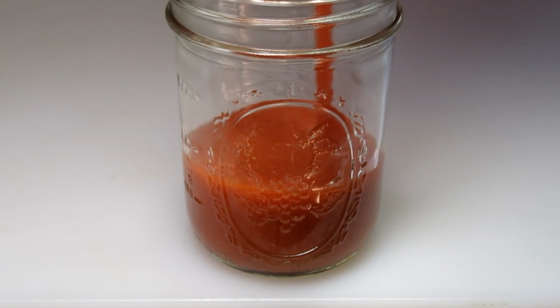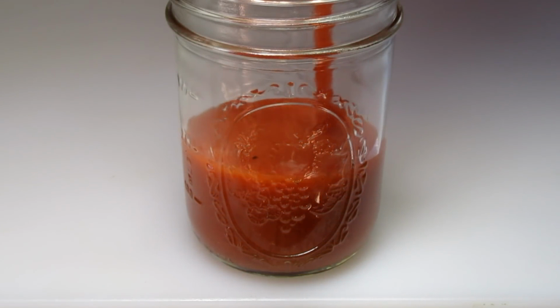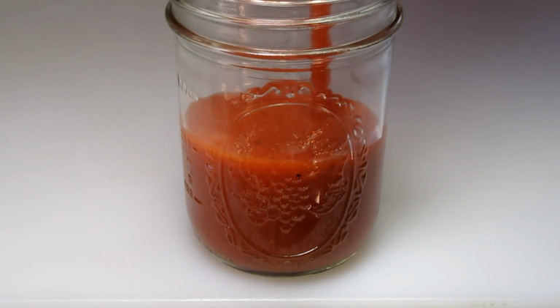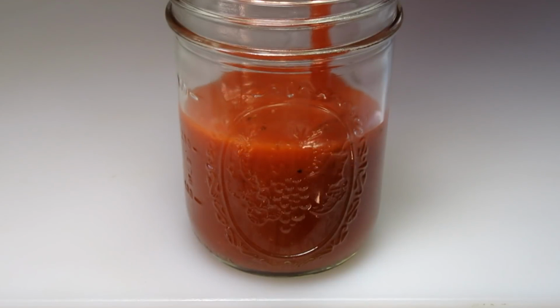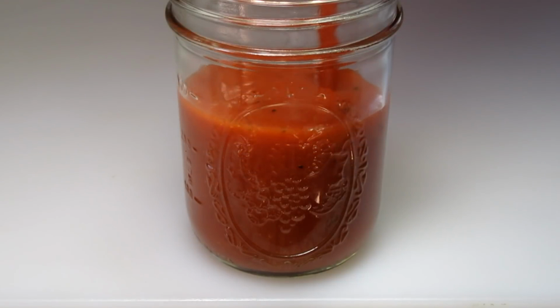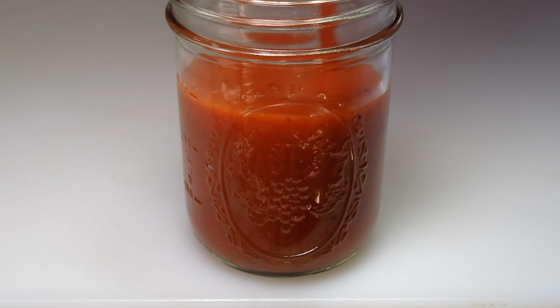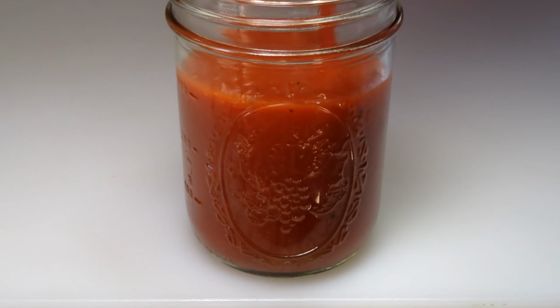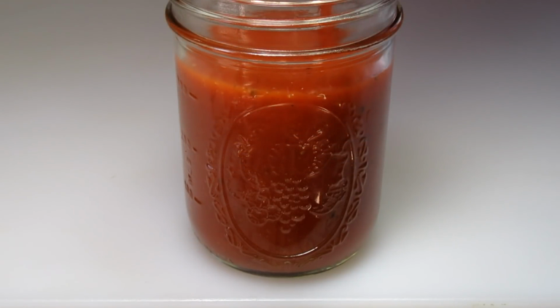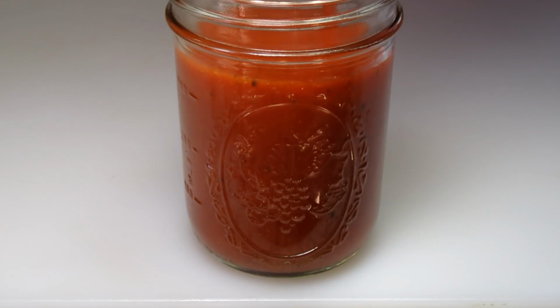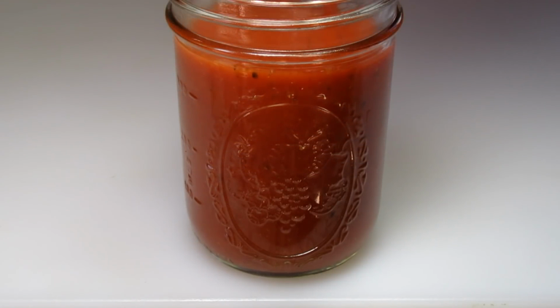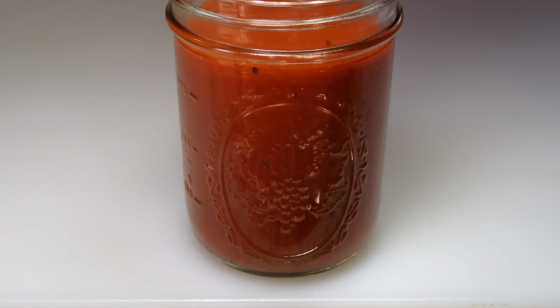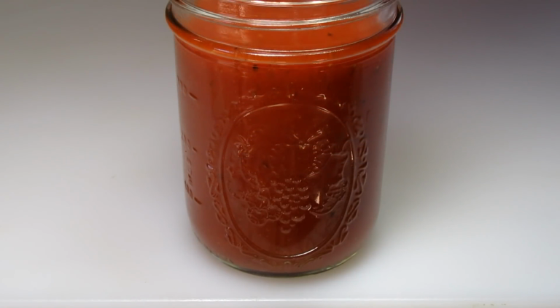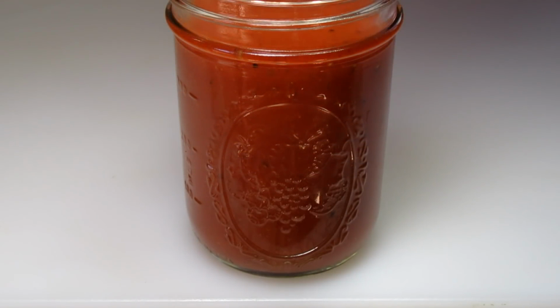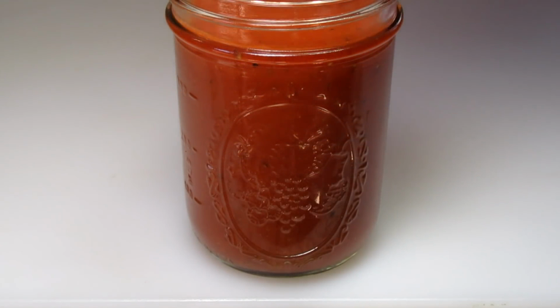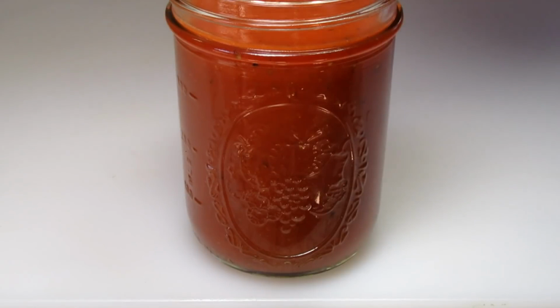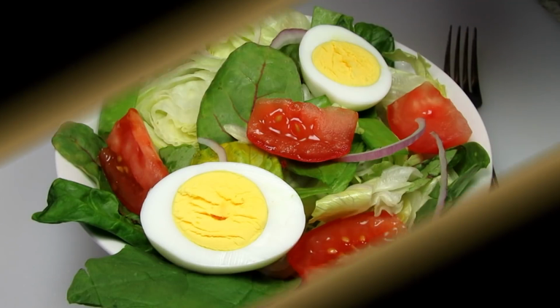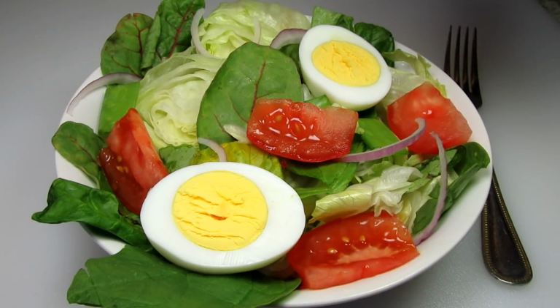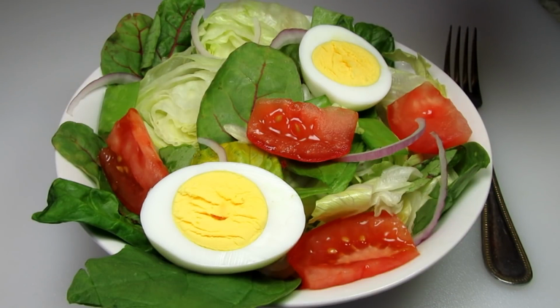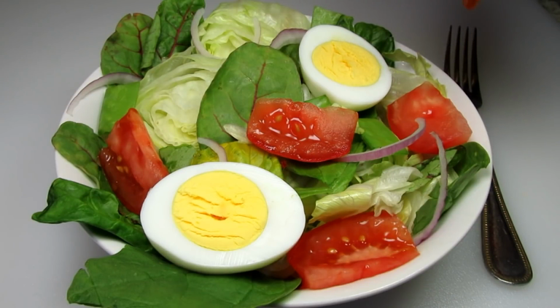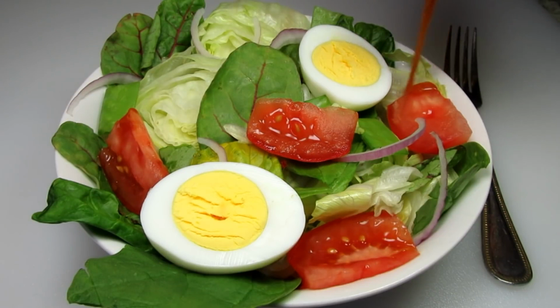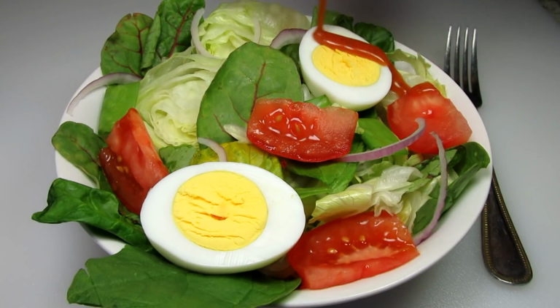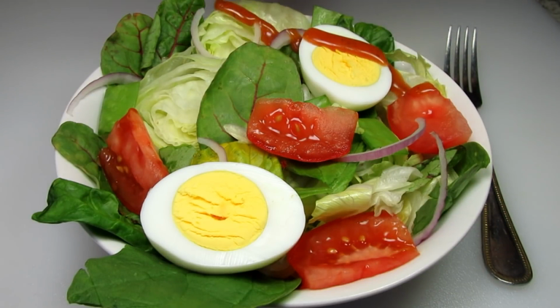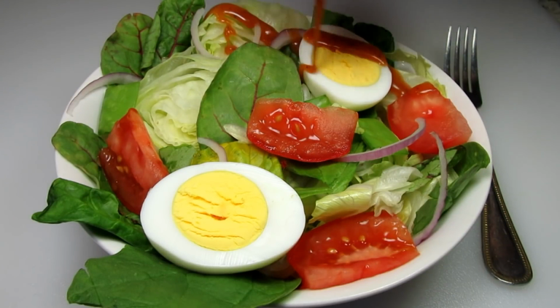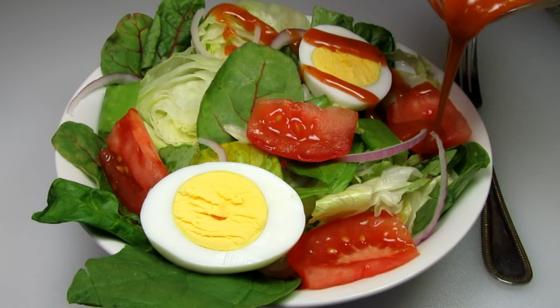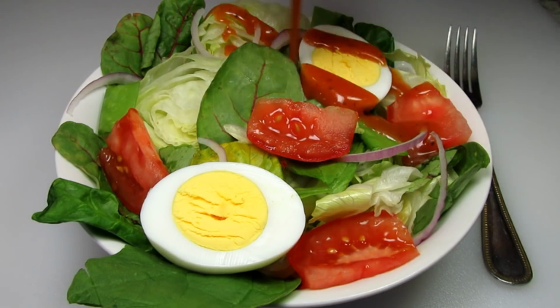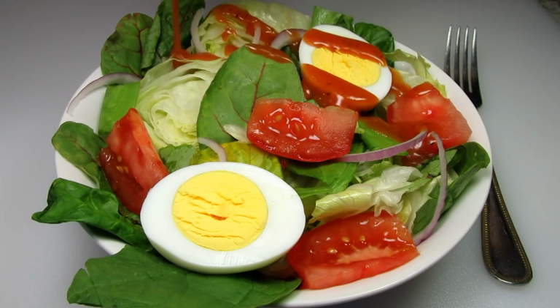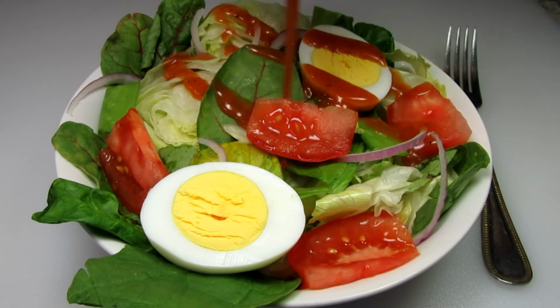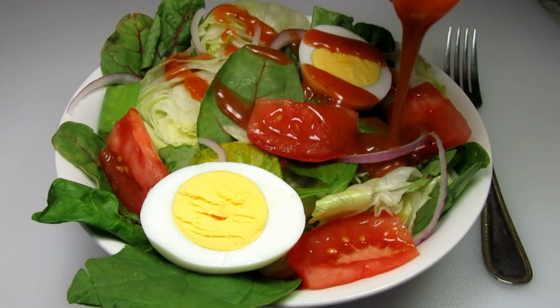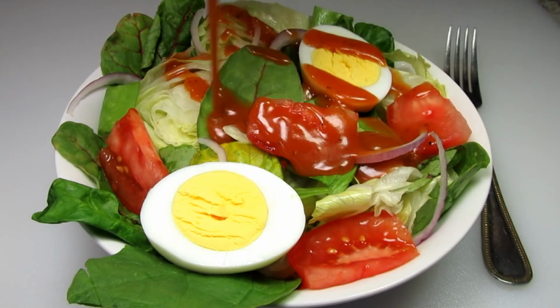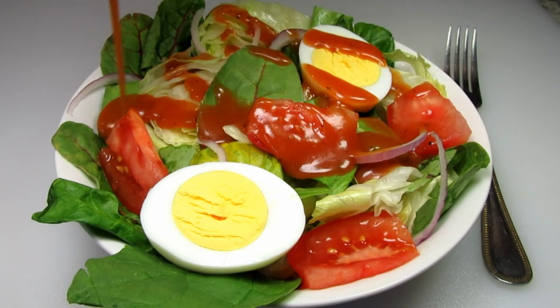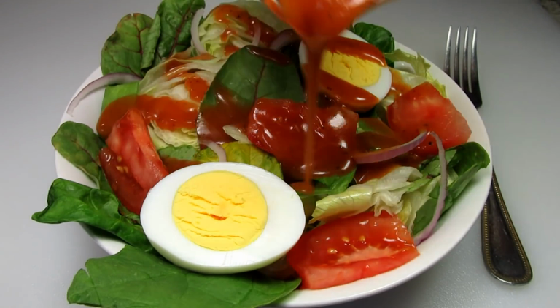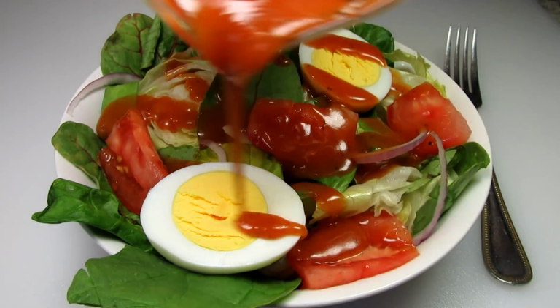I love this homemade Catalina dressing over fresh salads and it's also great for dipping and in sandwiches or wraps. The tomato soup adds a nice flavor and all the other spices really blend well together. It has just the right amount of sweetness and tang.